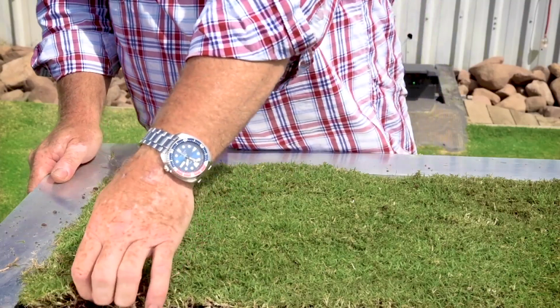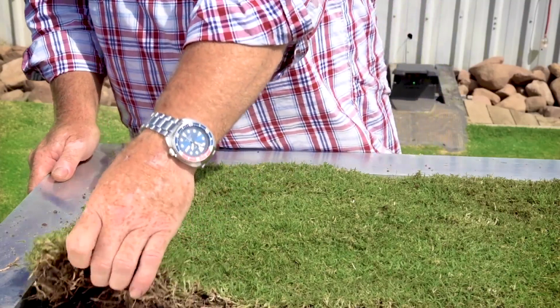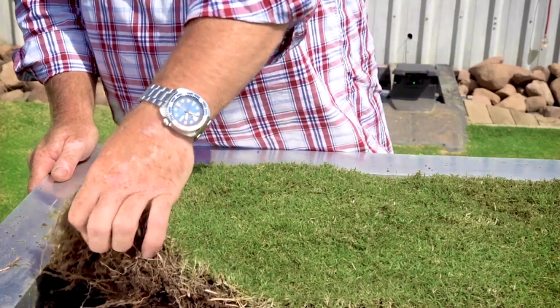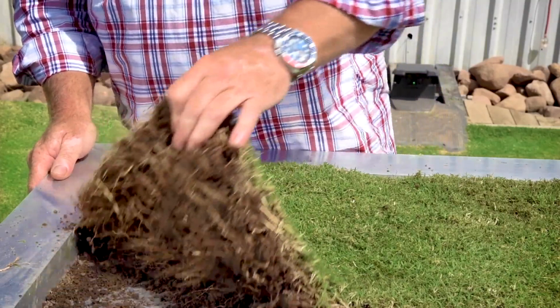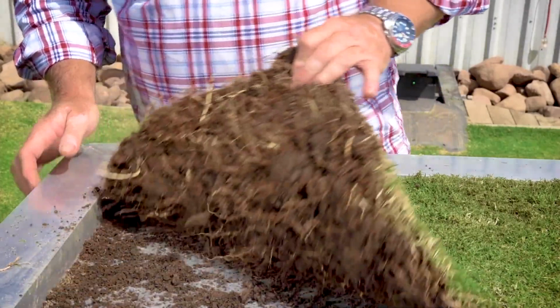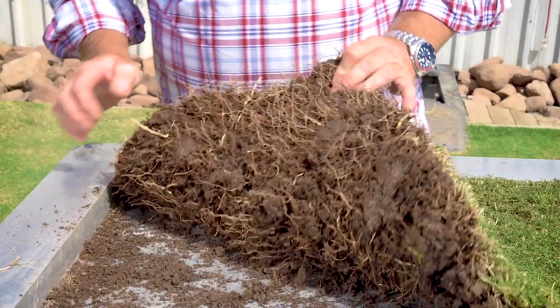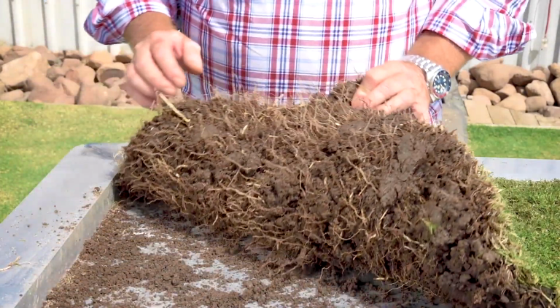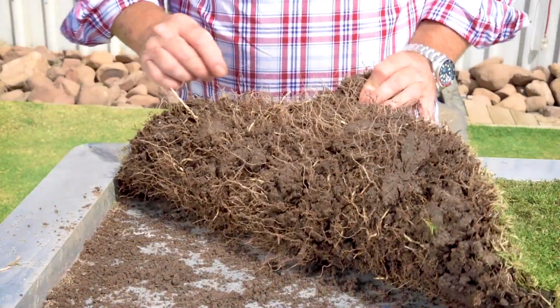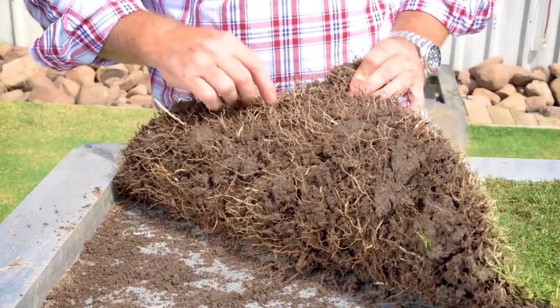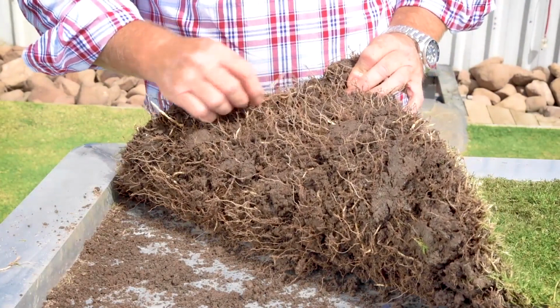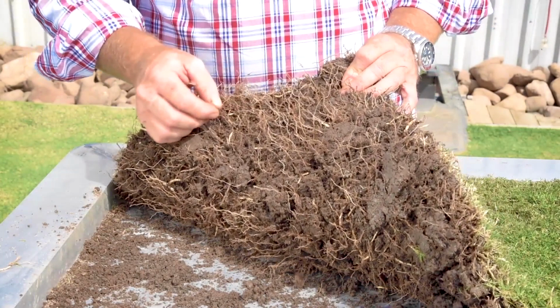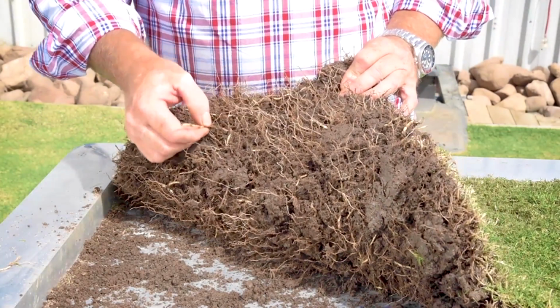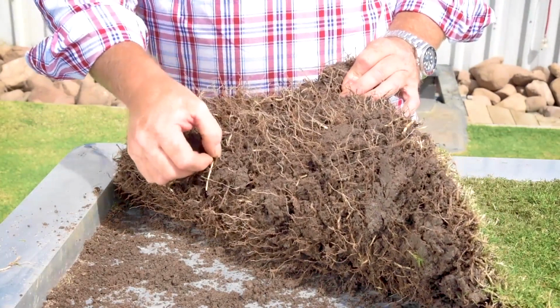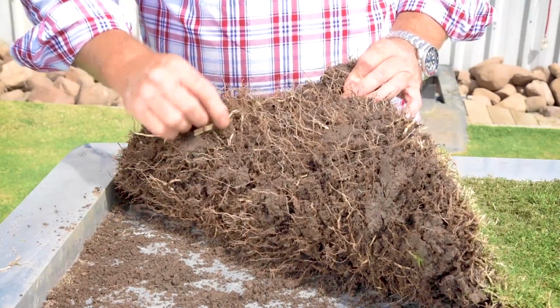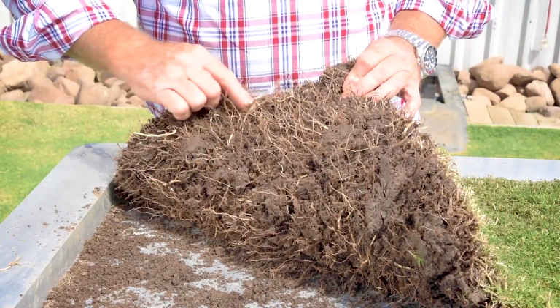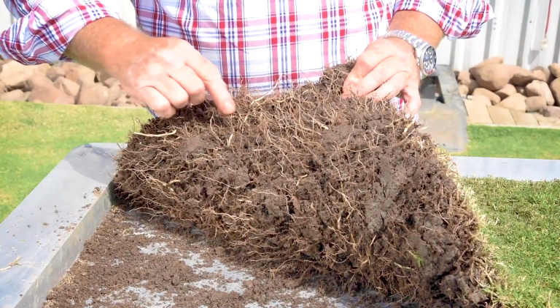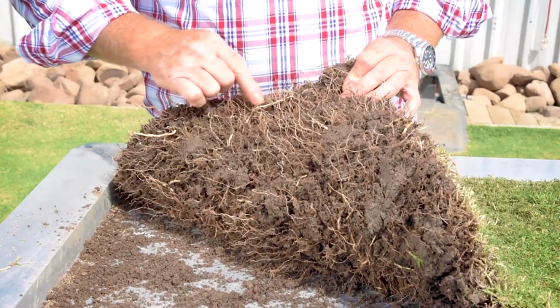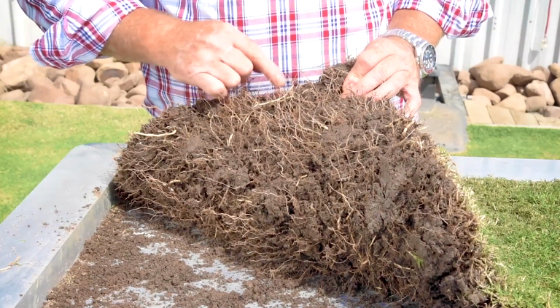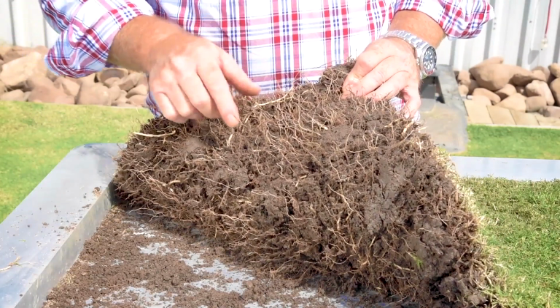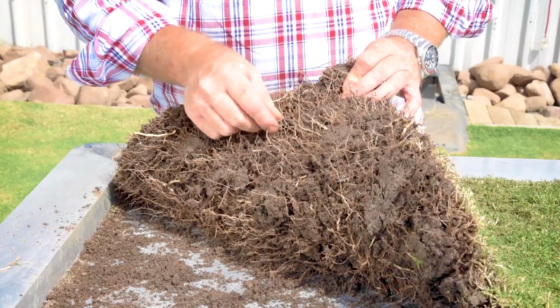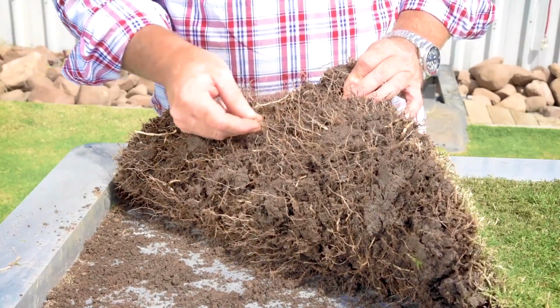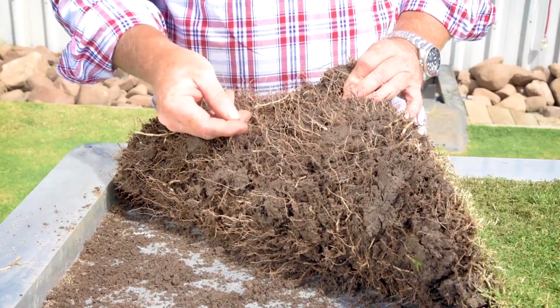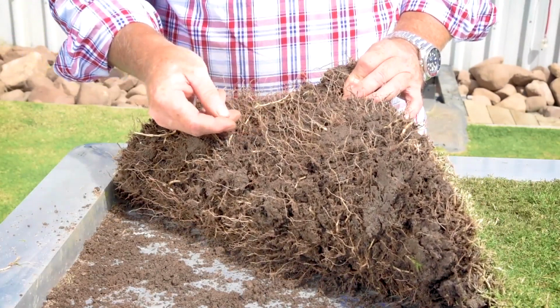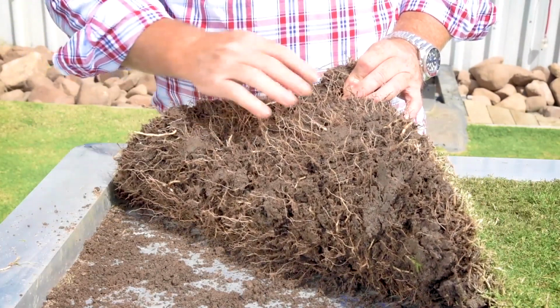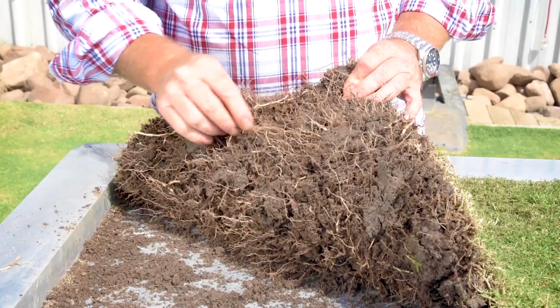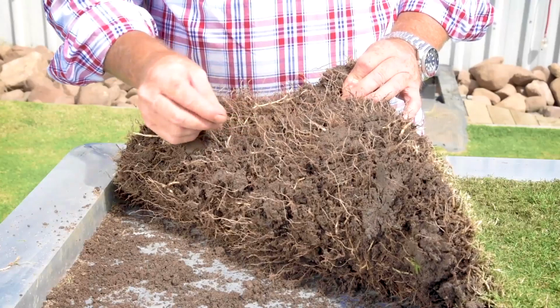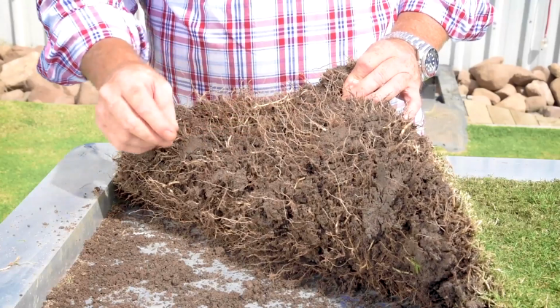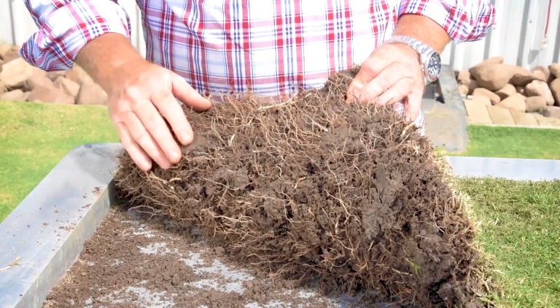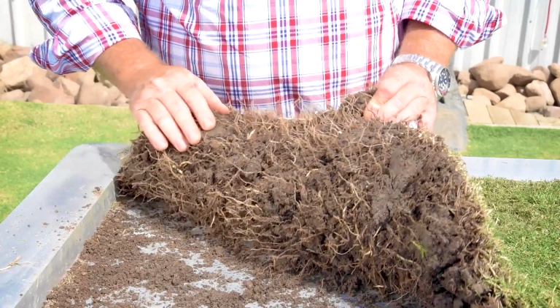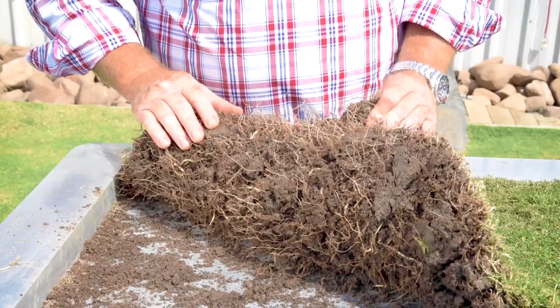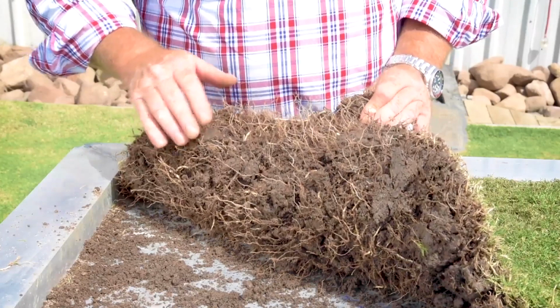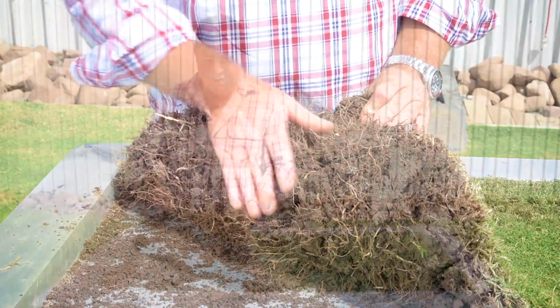Preparation and installation. Tiff Tuff is a very densely matted grass with exceptional tensile strength and extensive rhizomes and root growth beneath the grass surface.